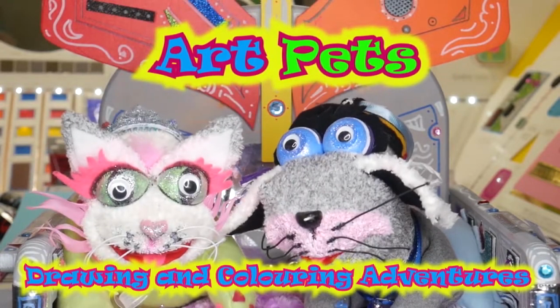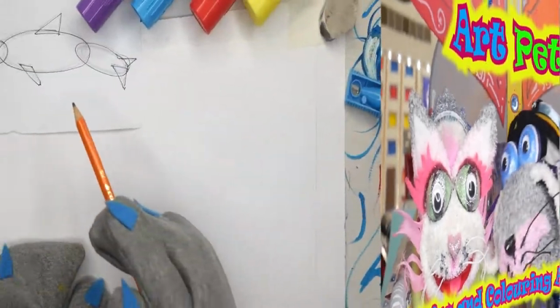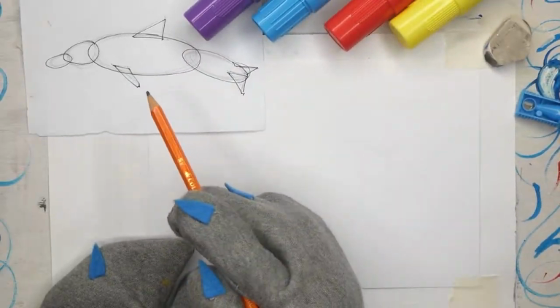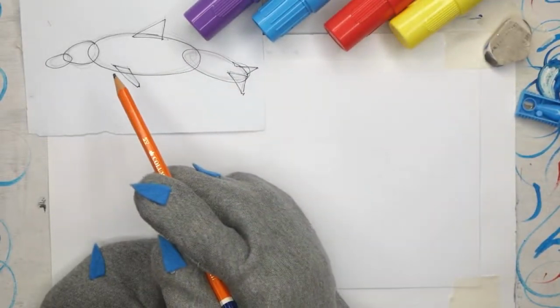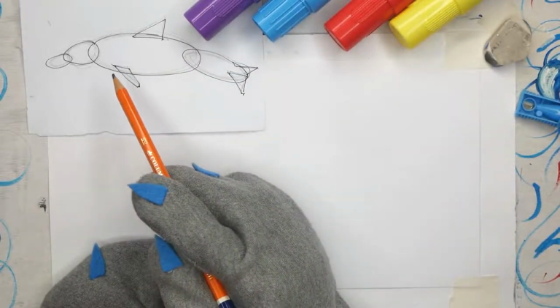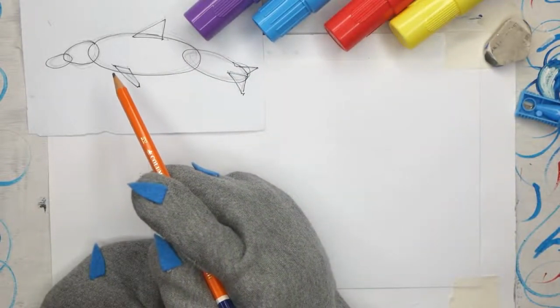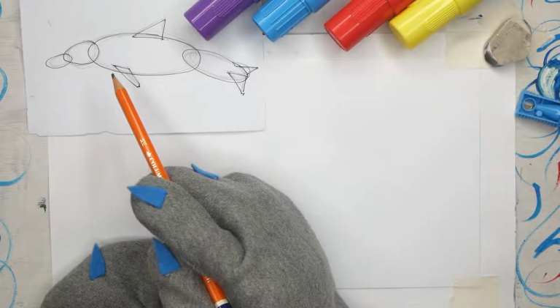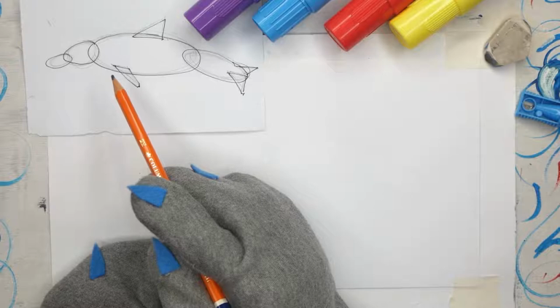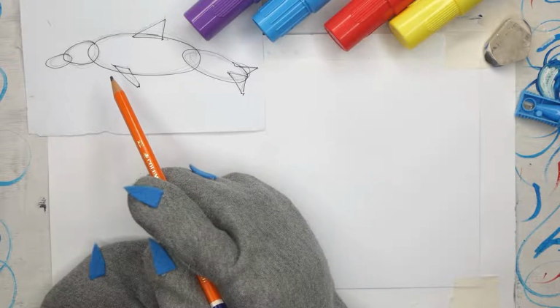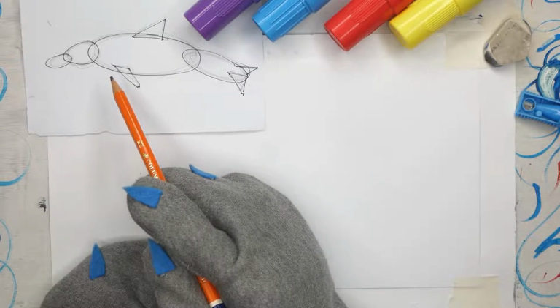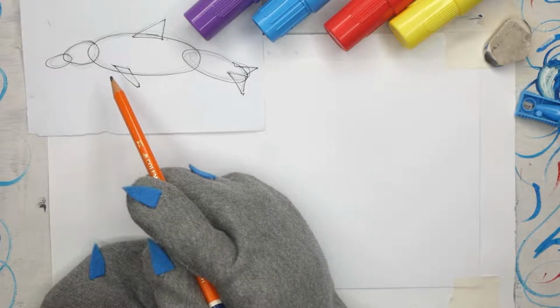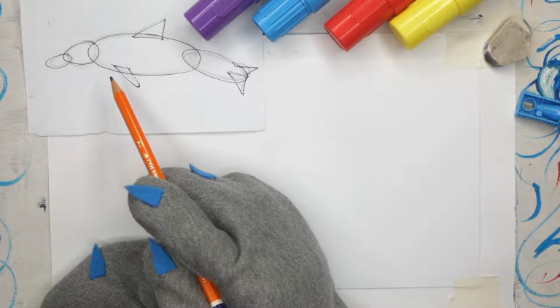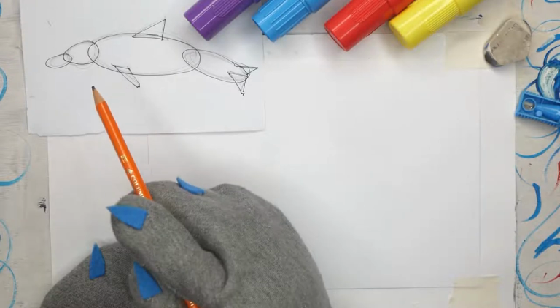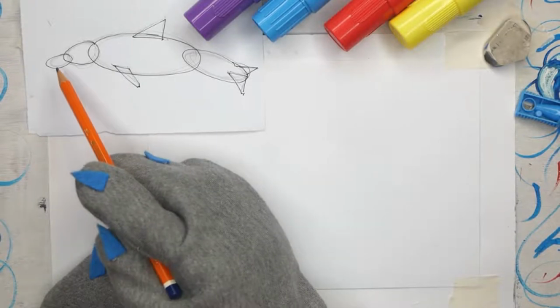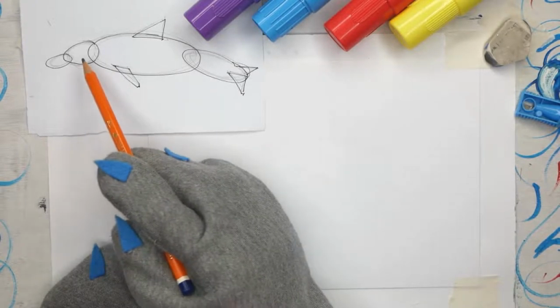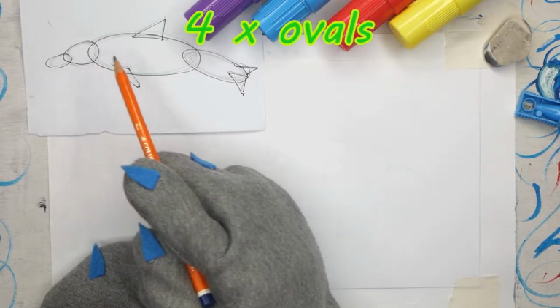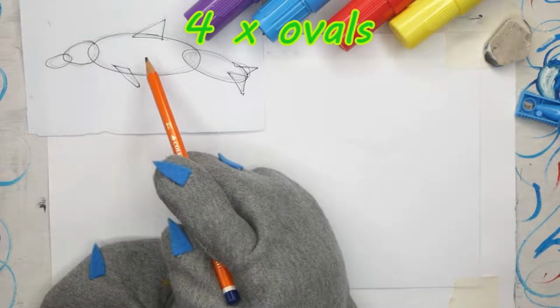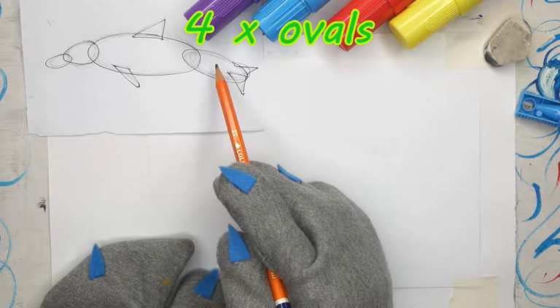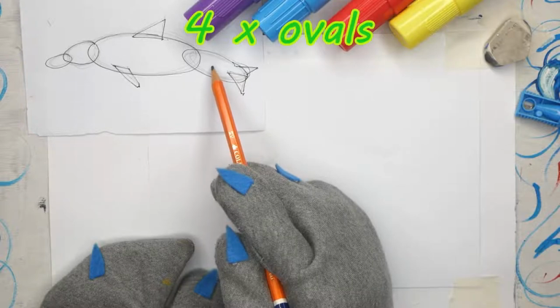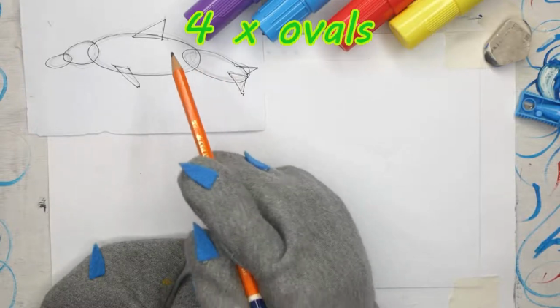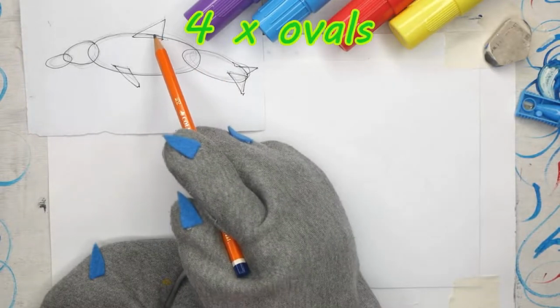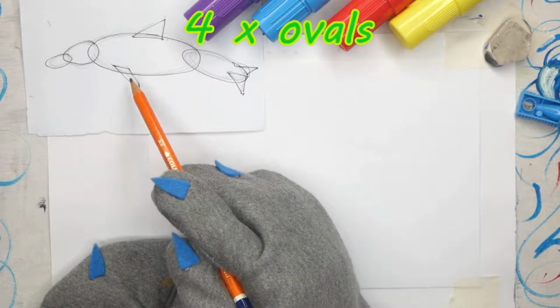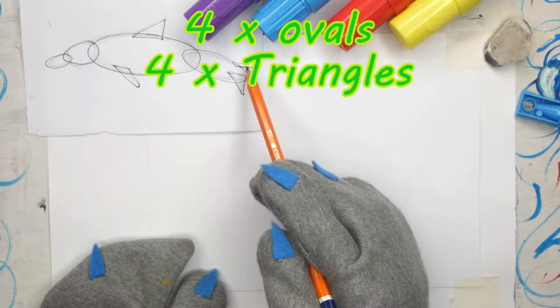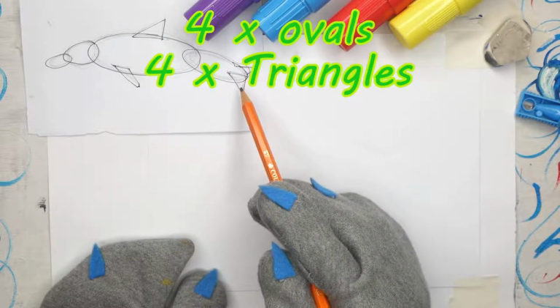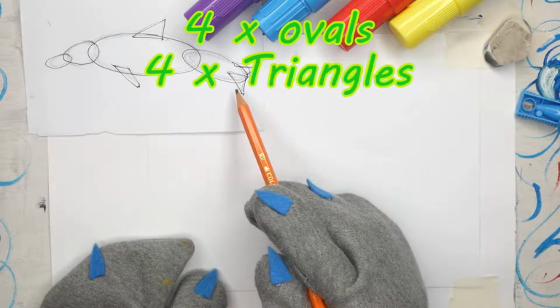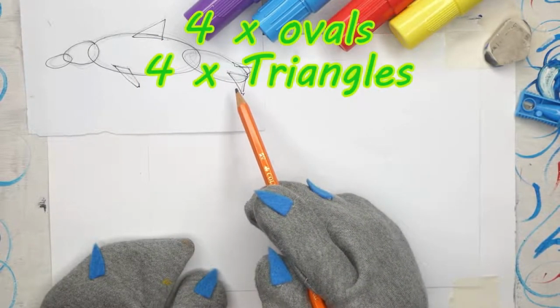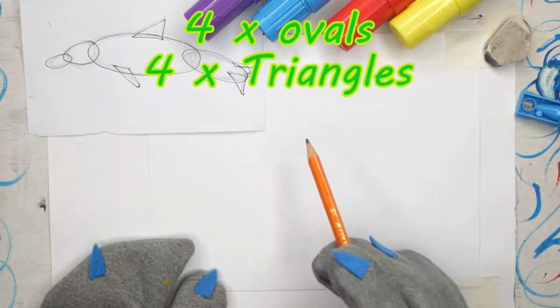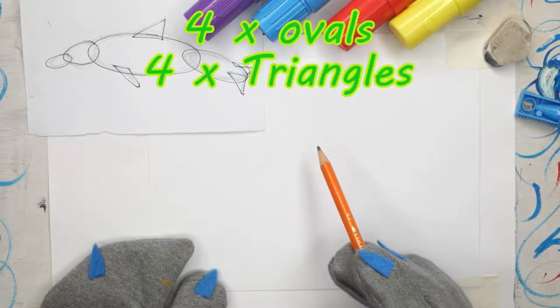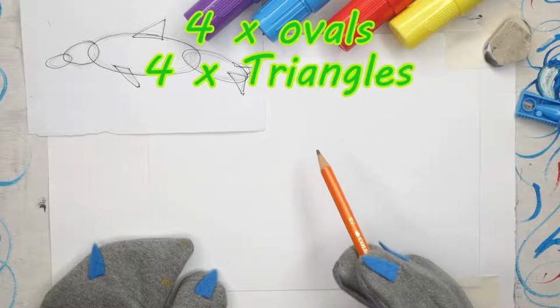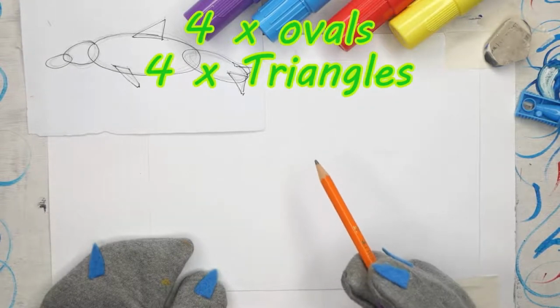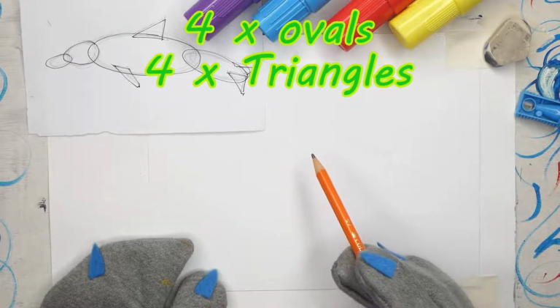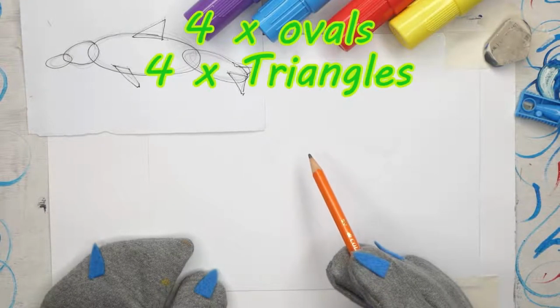Here we have a little simple shape diagram I've done to show you the basic shapes we will use for our dolphin. We have one, two, three, four ovals. One, two, three, four triangles. That will be the basic shapes we will need for our dolphin.